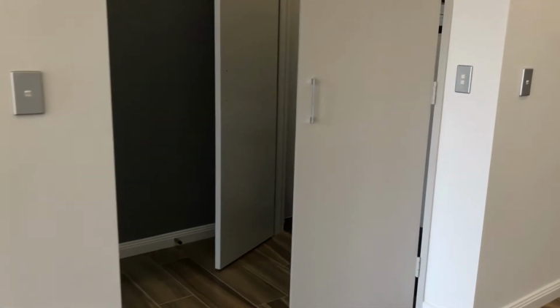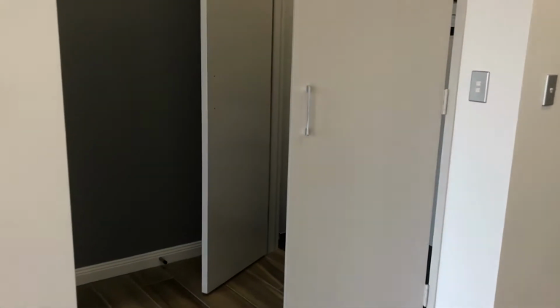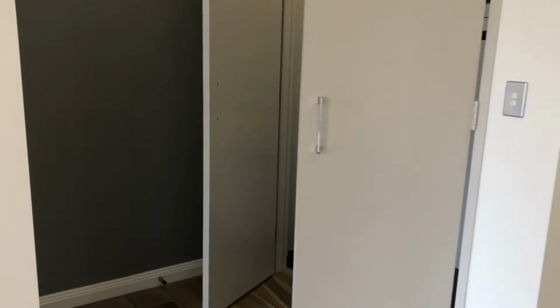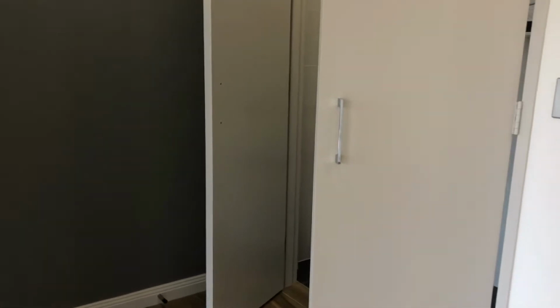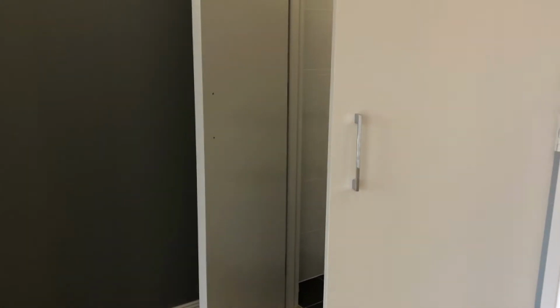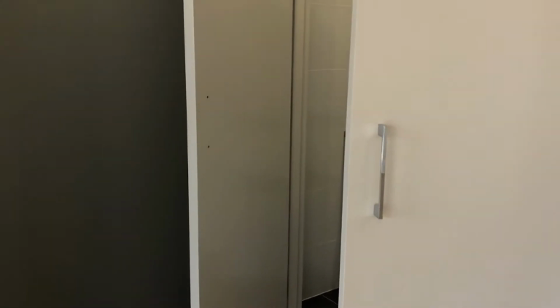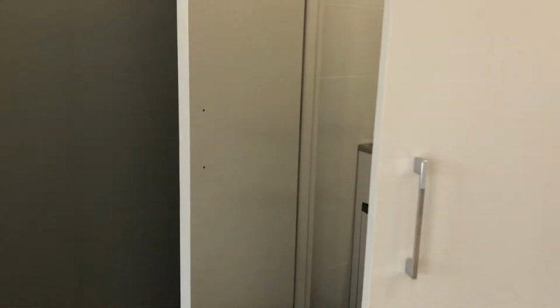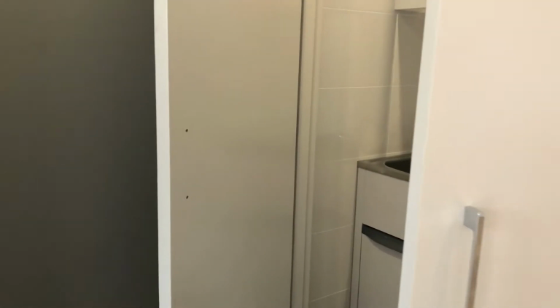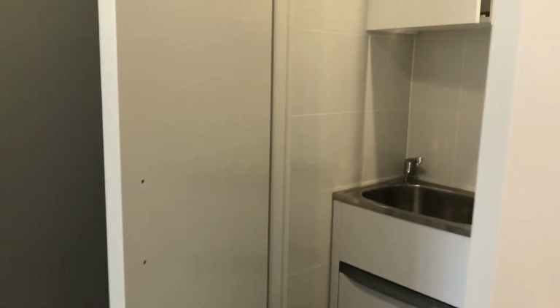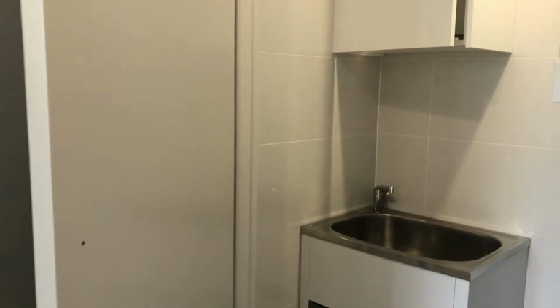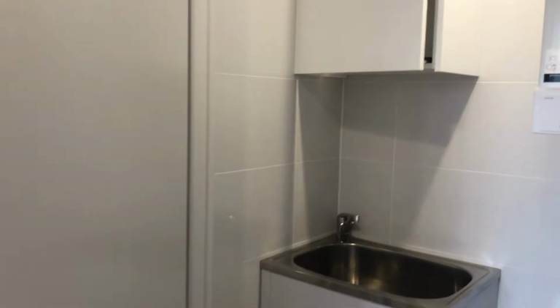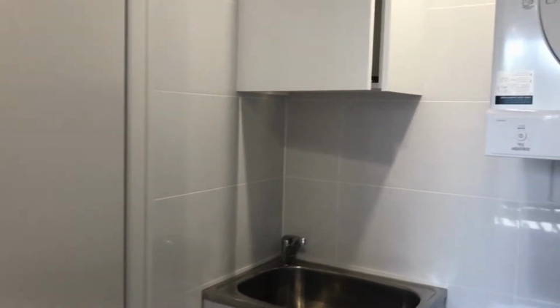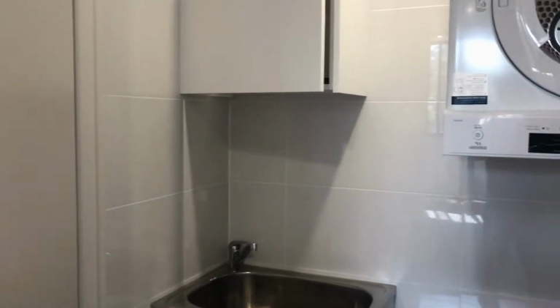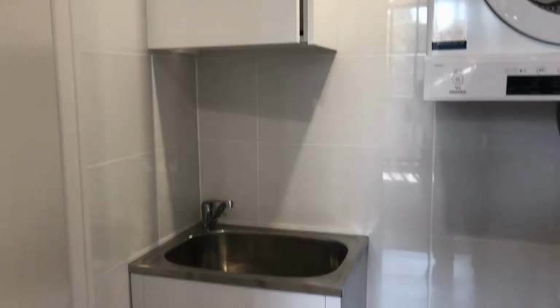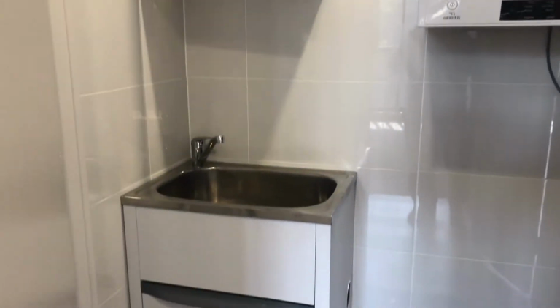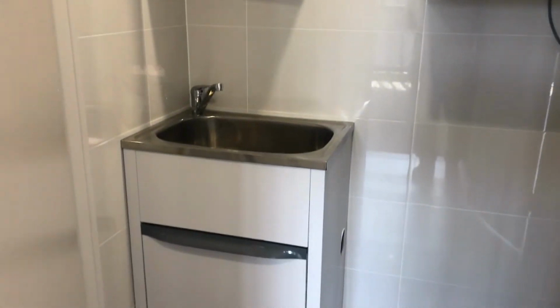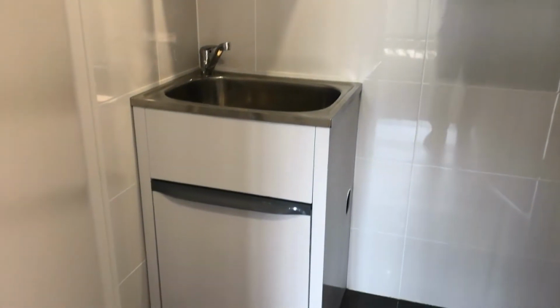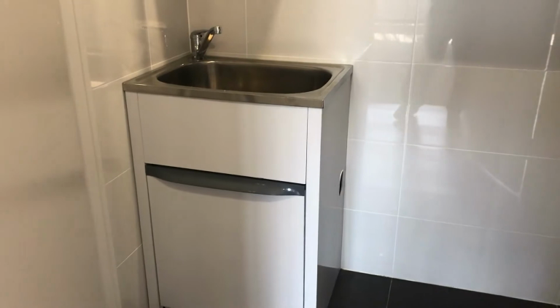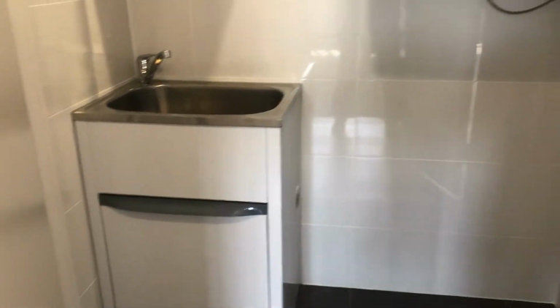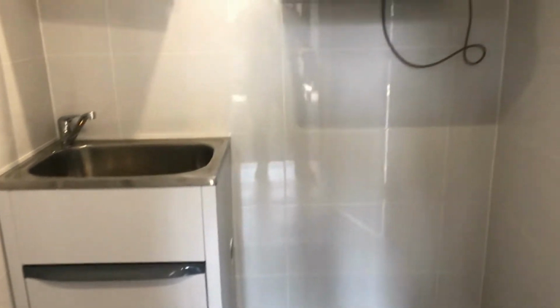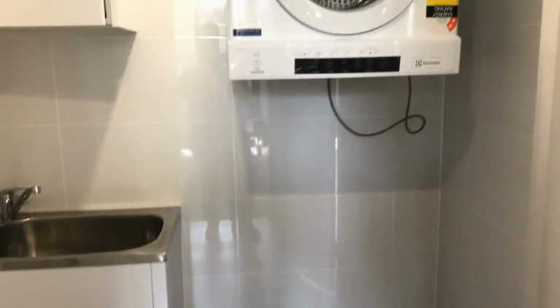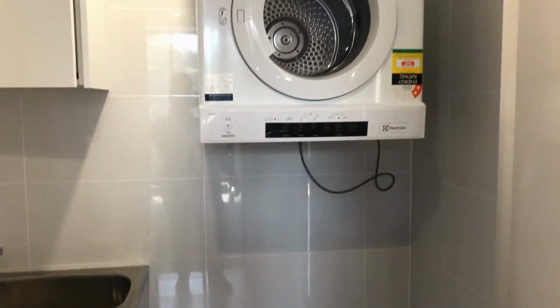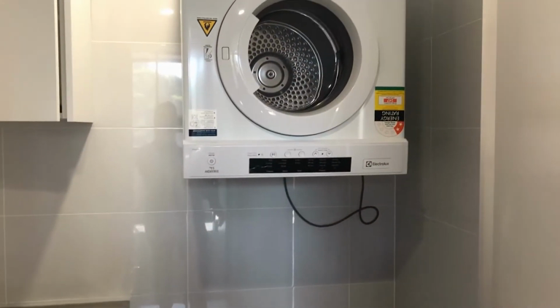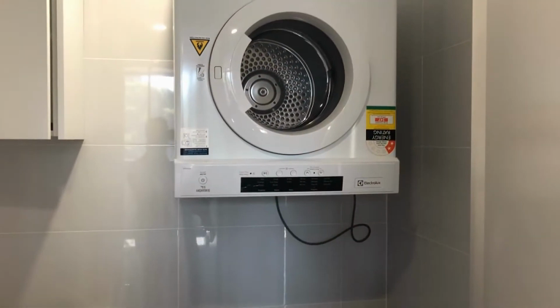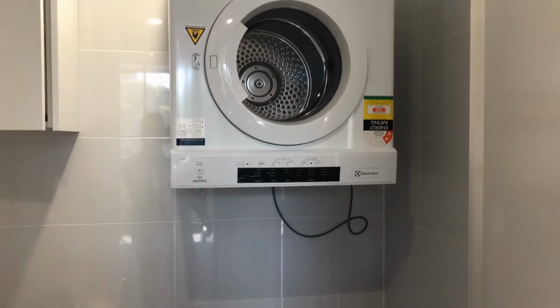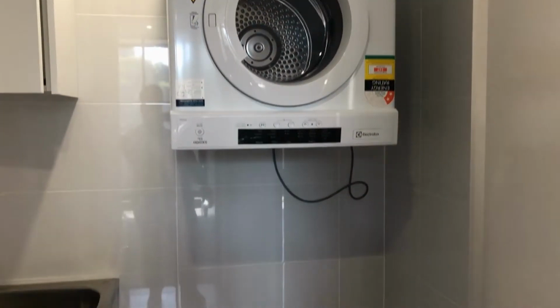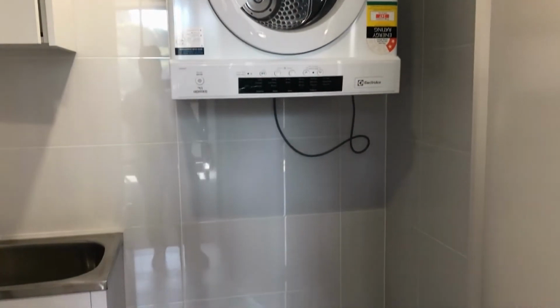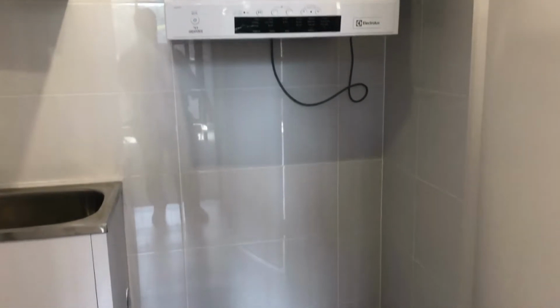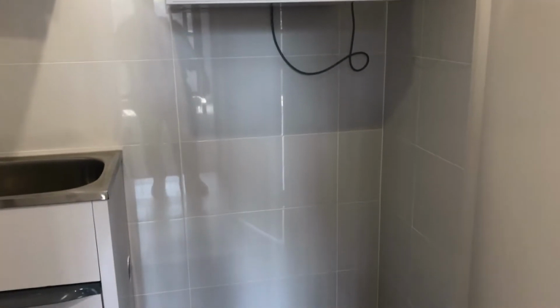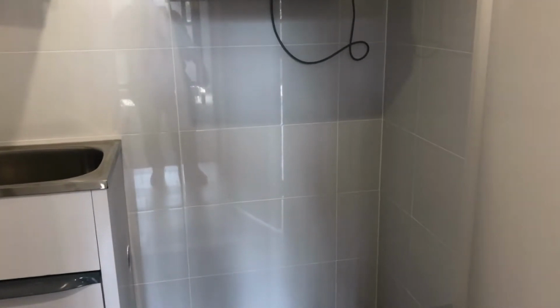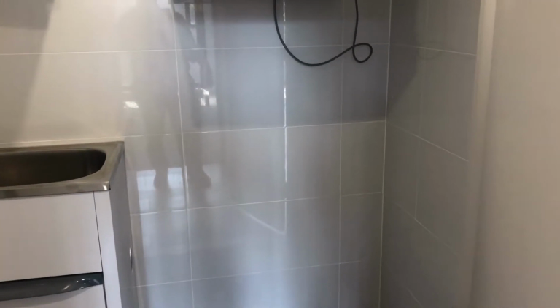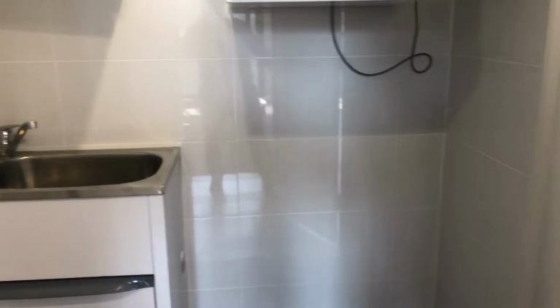There's an internal laundry with more storage, a dryer, and space for a washing machine.